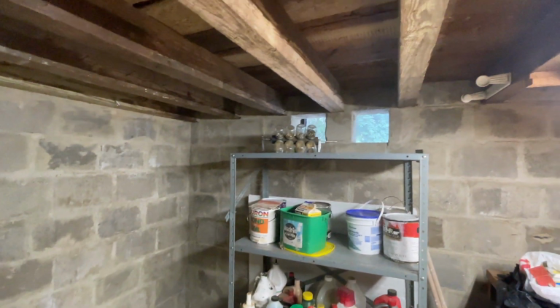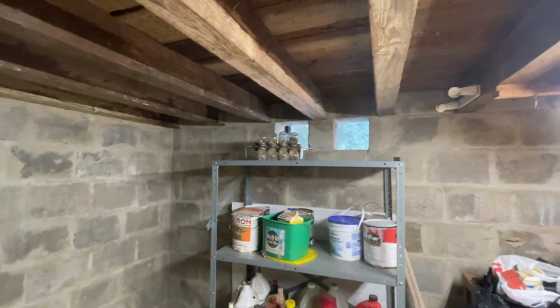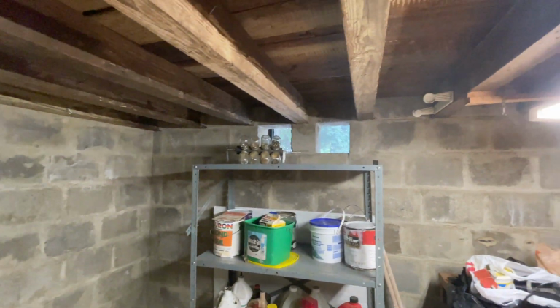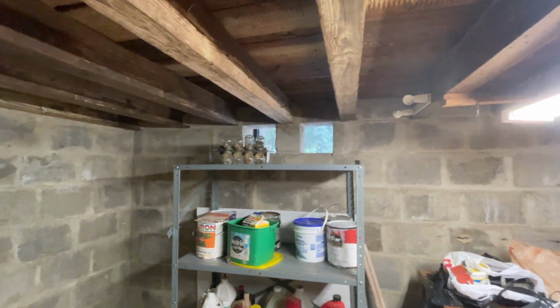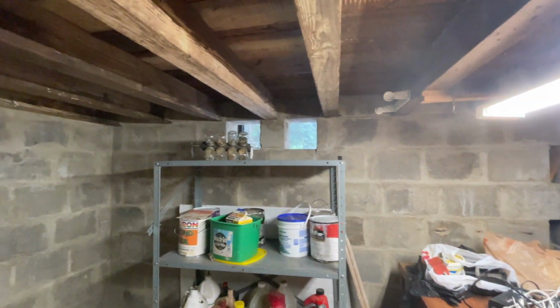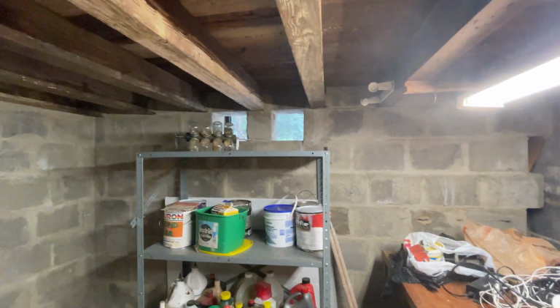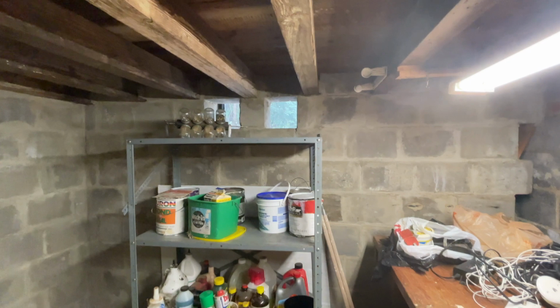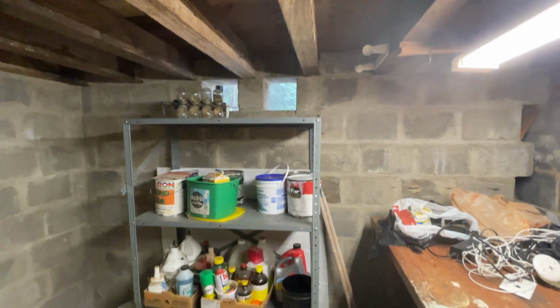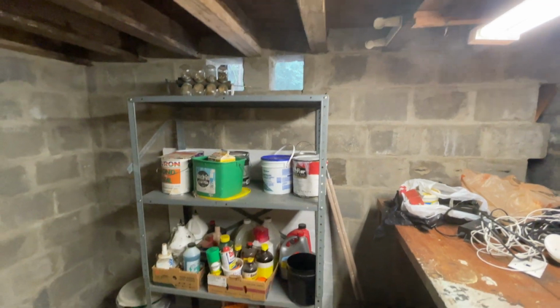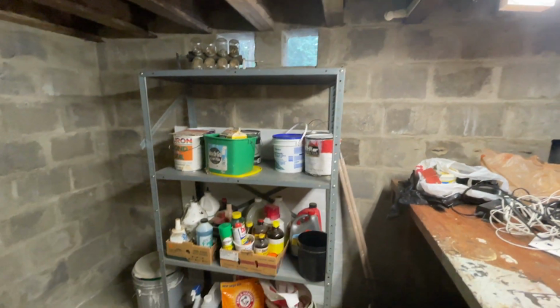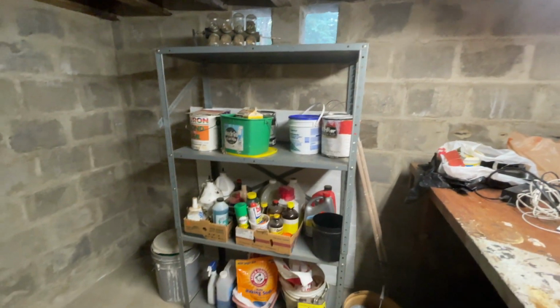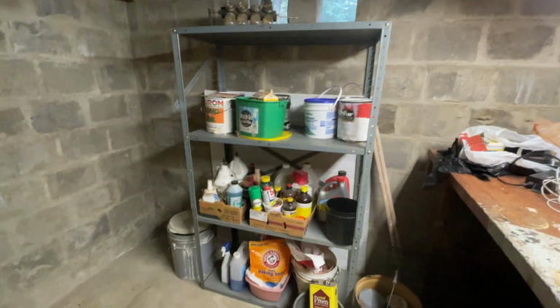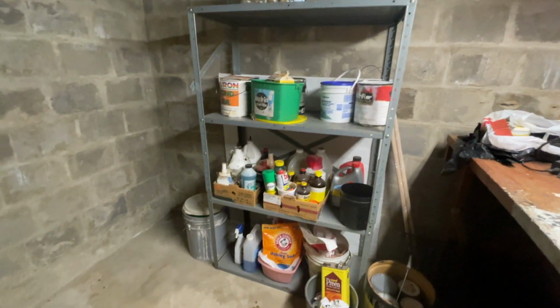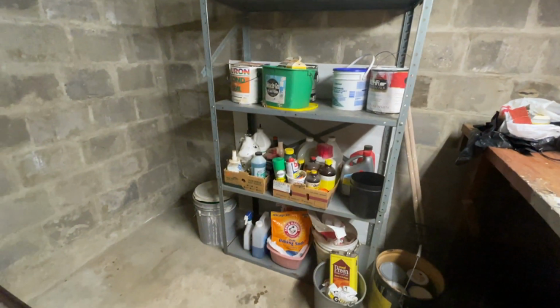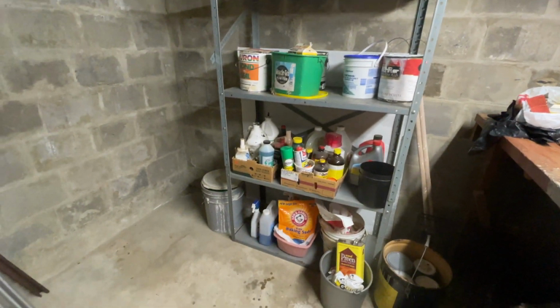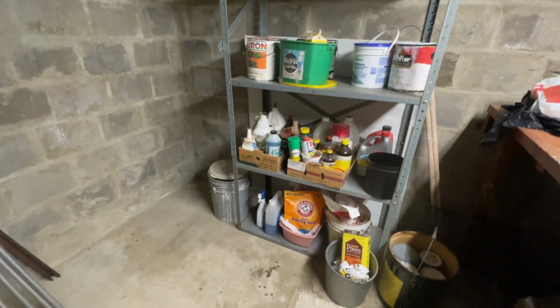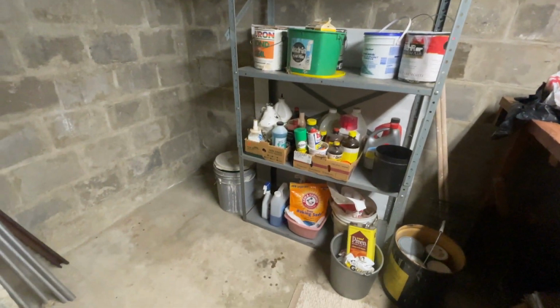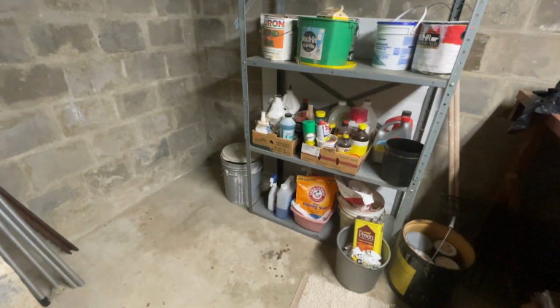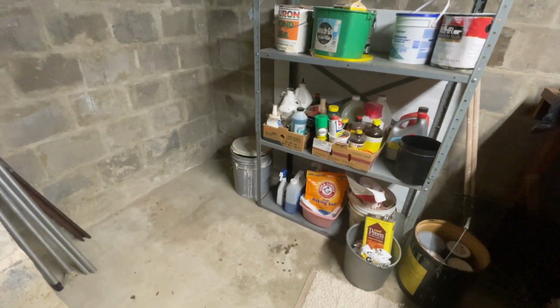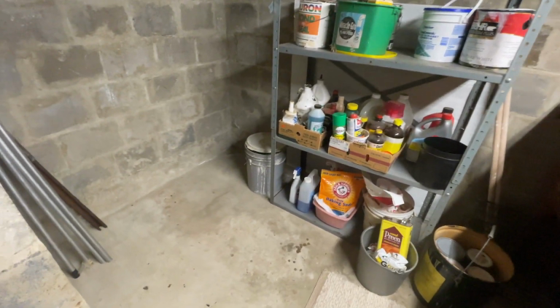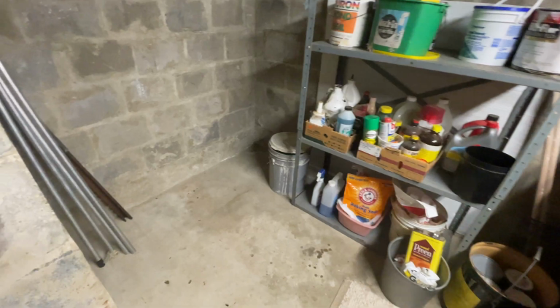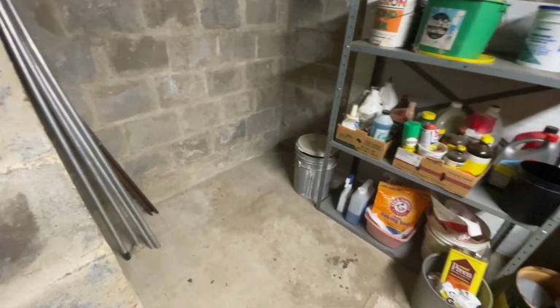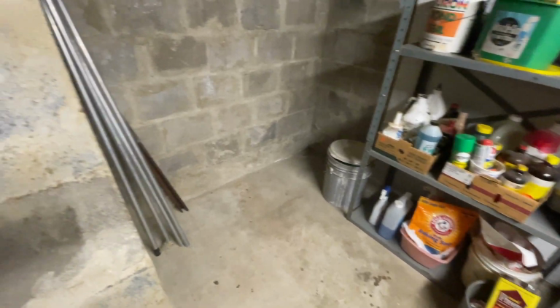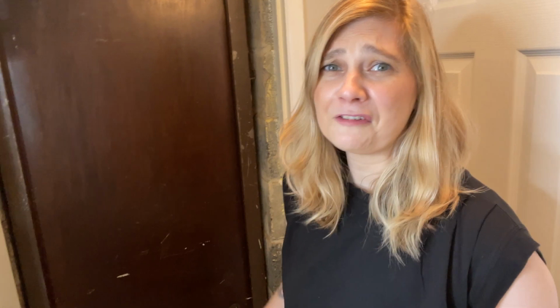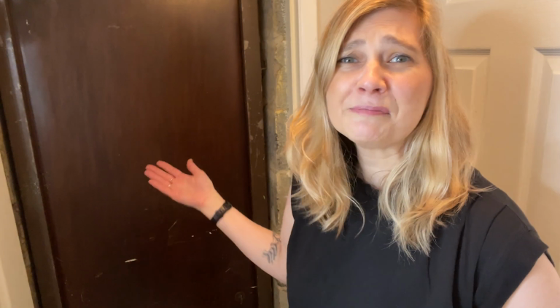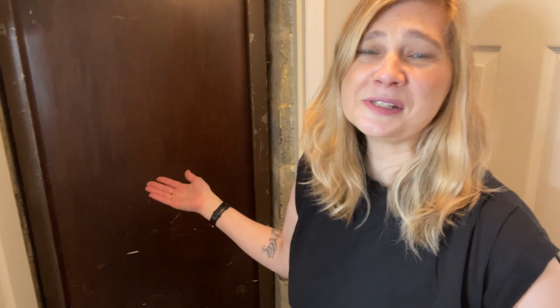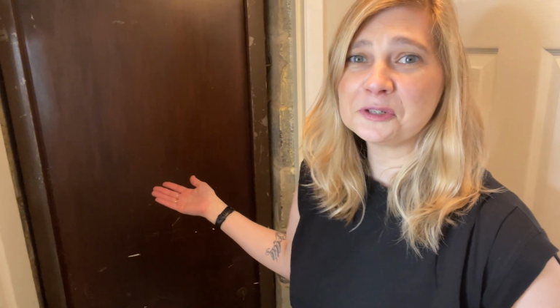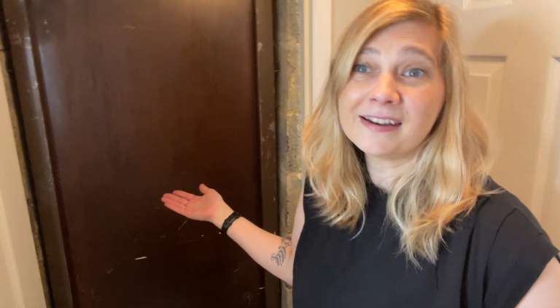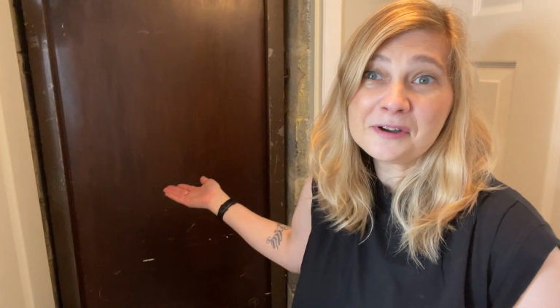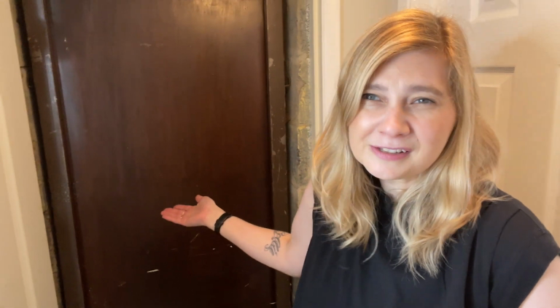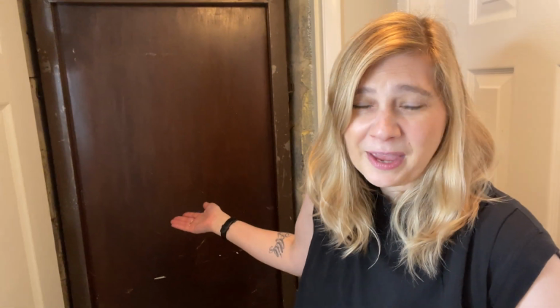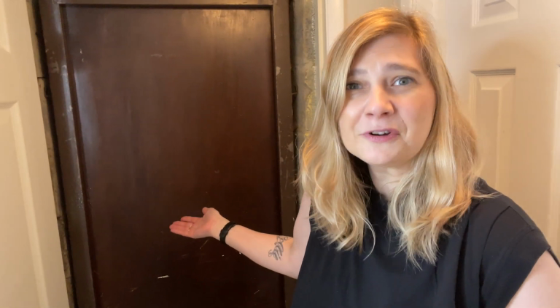This is the secret room that we found in our 1957 house. Ever since watching the Goonies, I've wanted my own secret room and now it looks like we have one.